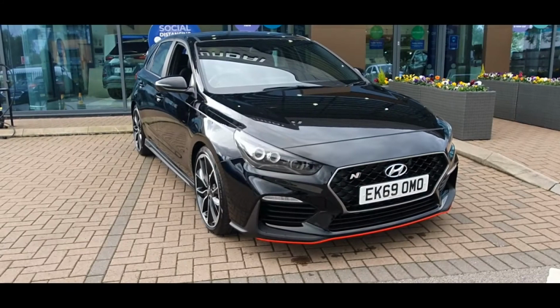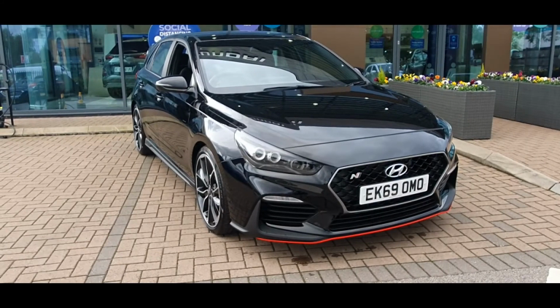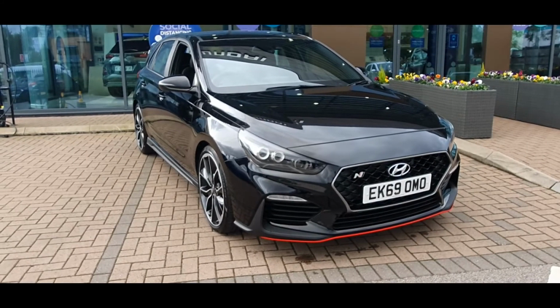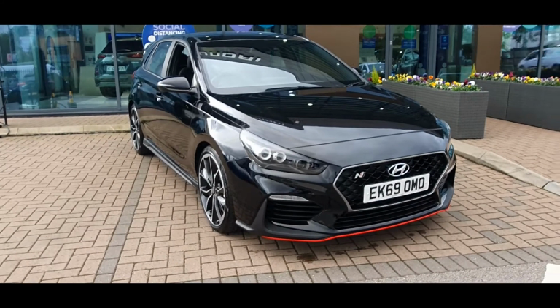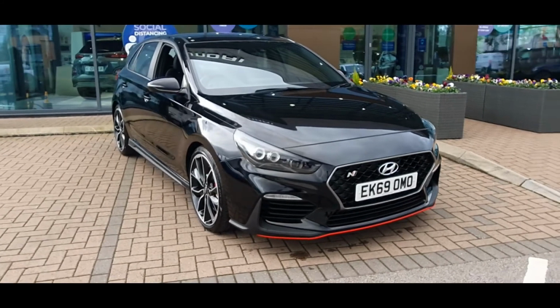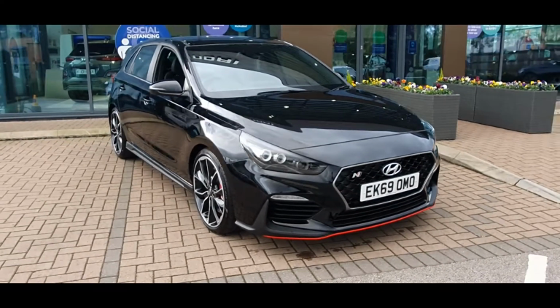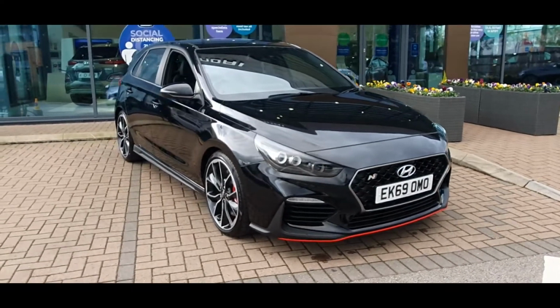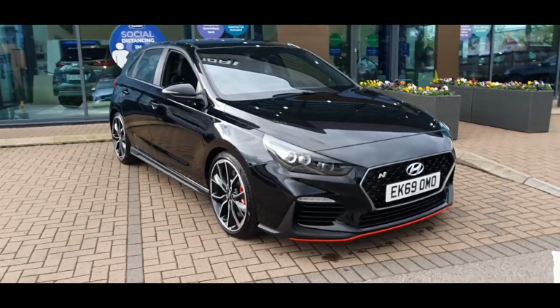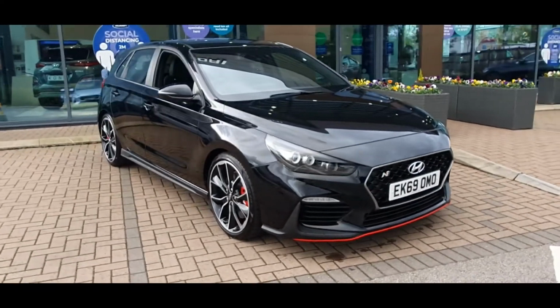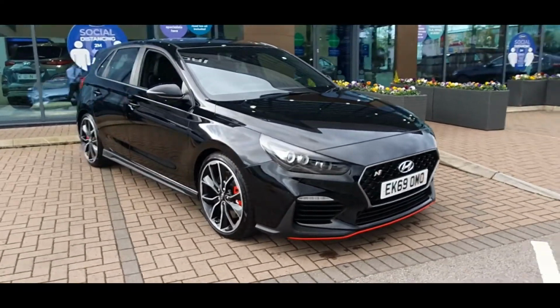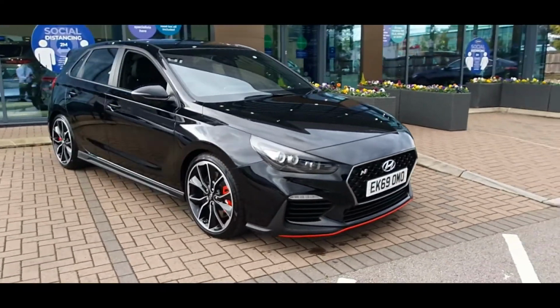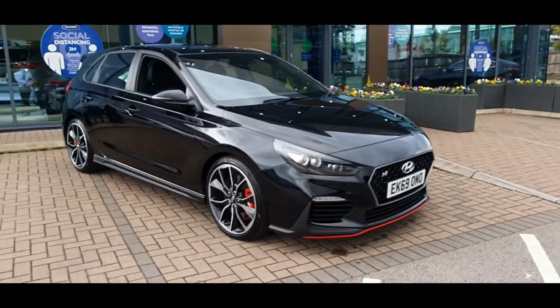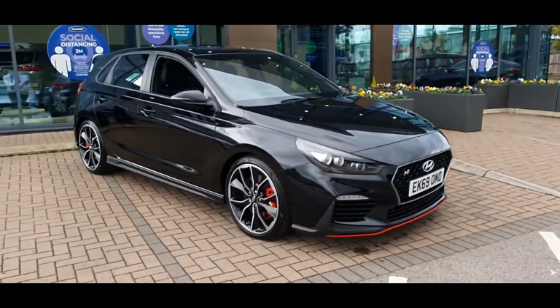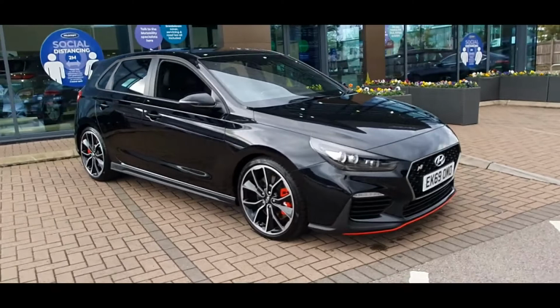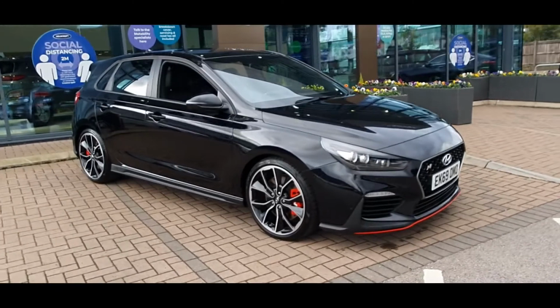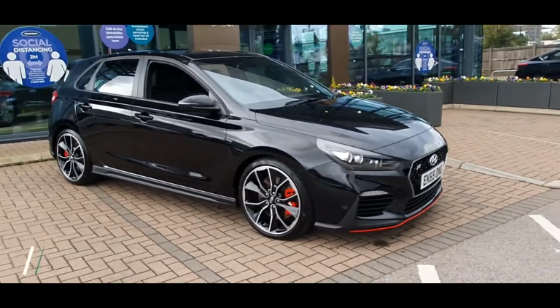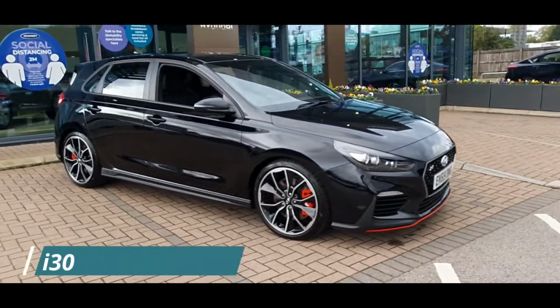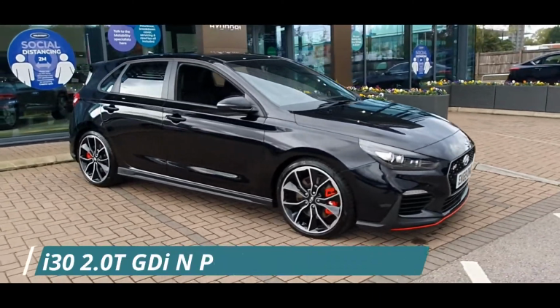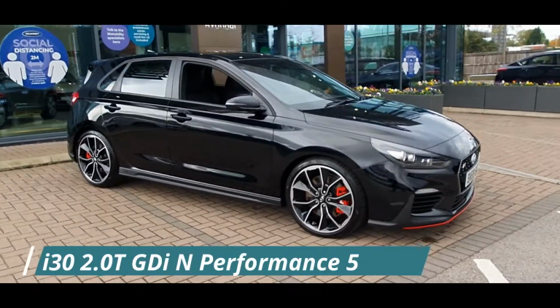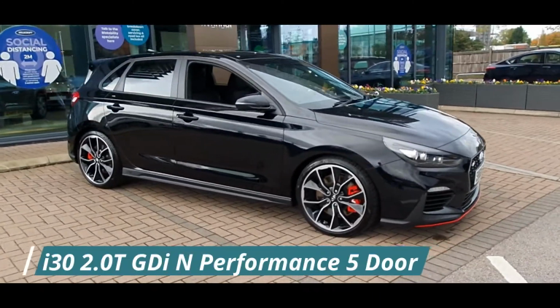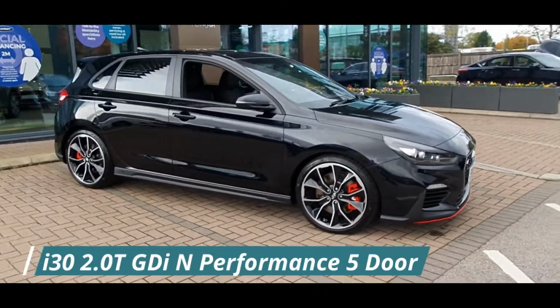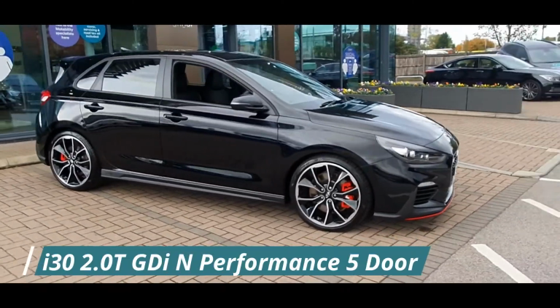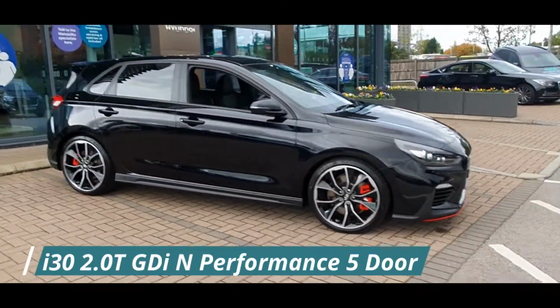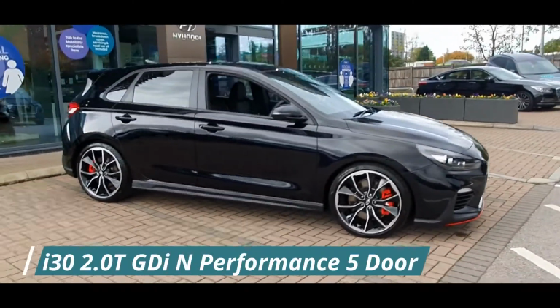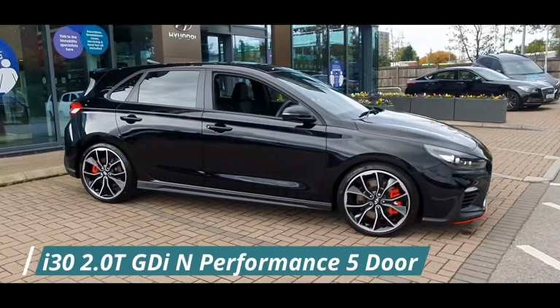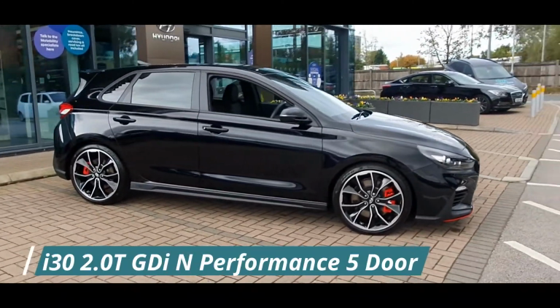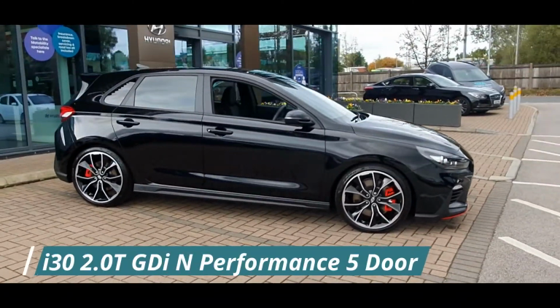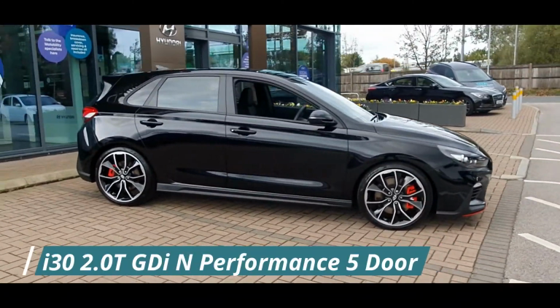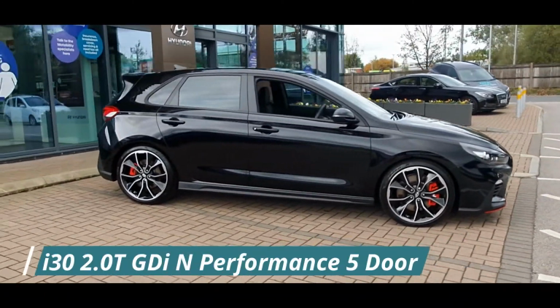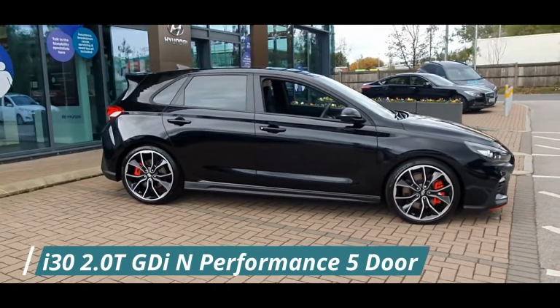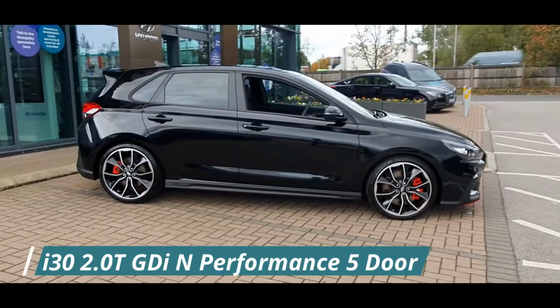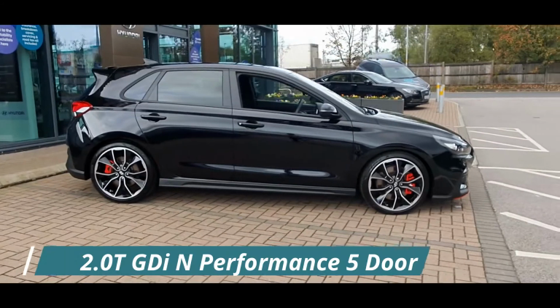Hello everyone and welcome to Stockport Hyundai. Today I'm here with a Hyundai i30 2.0-litre turbo GDI N Performance 5-door, finished in Phantom Black.